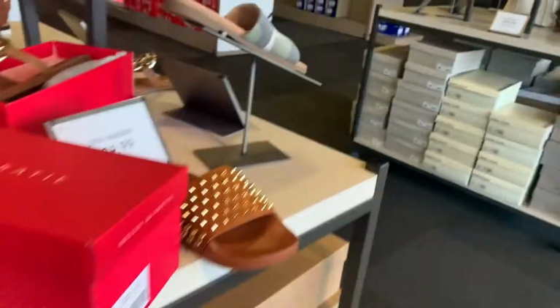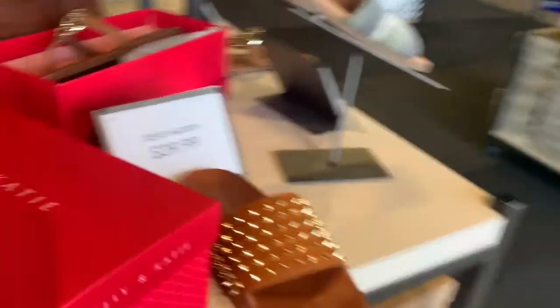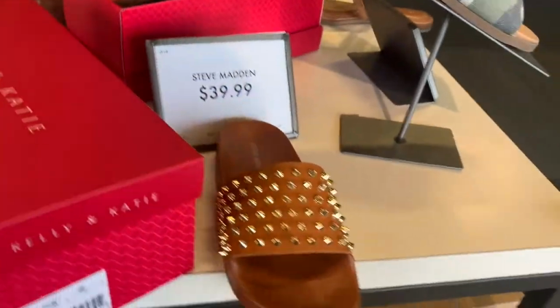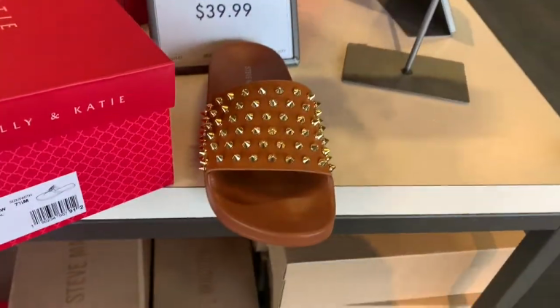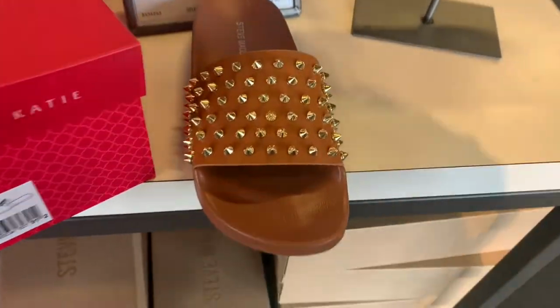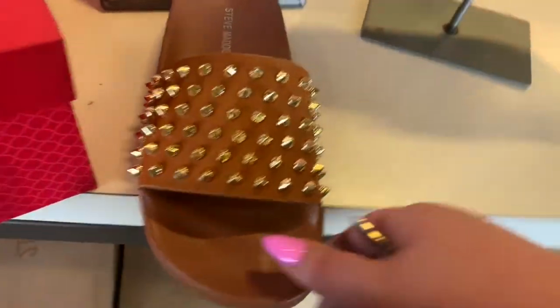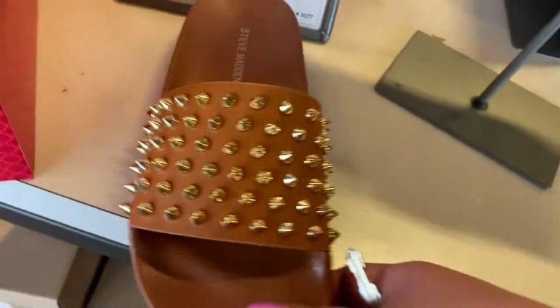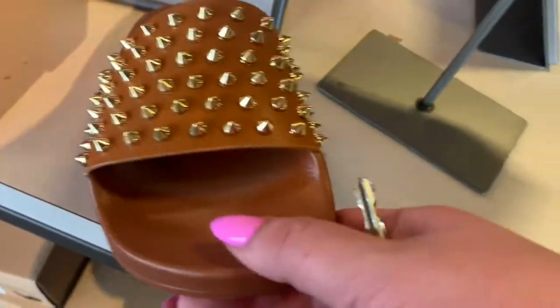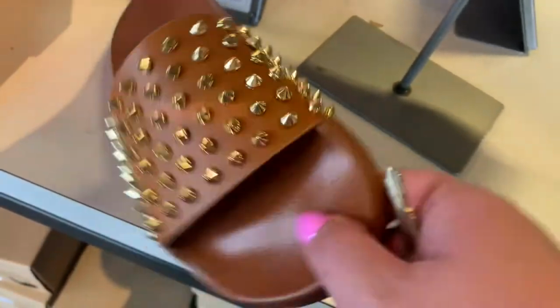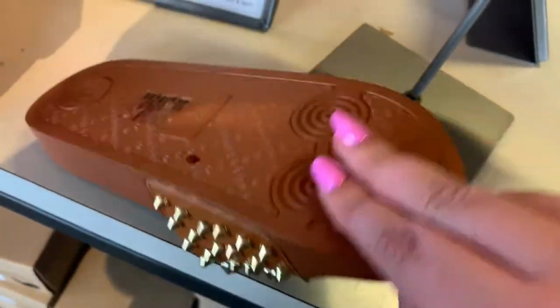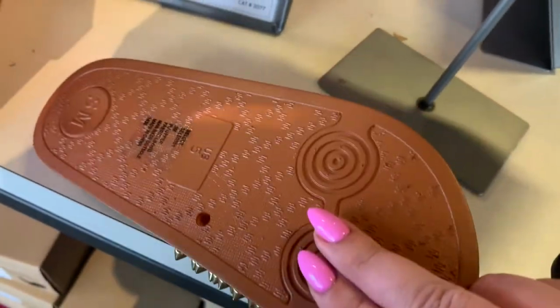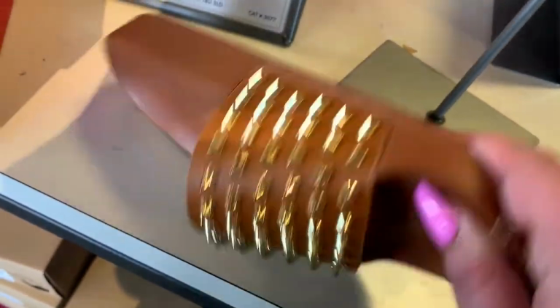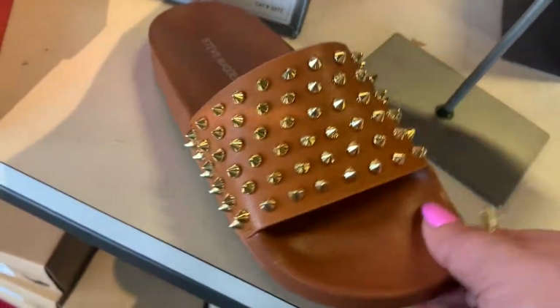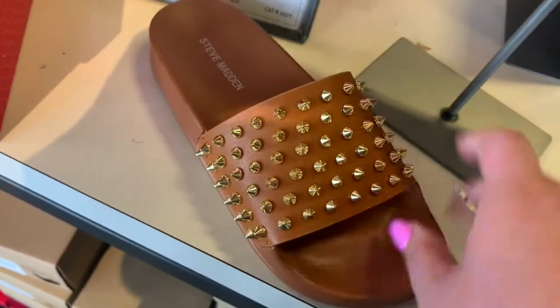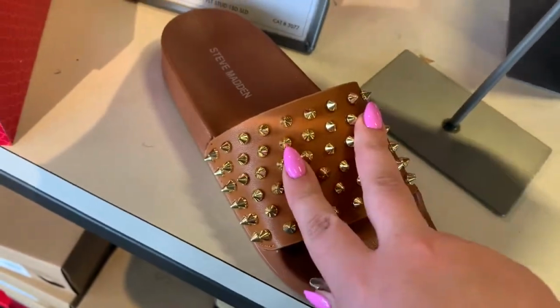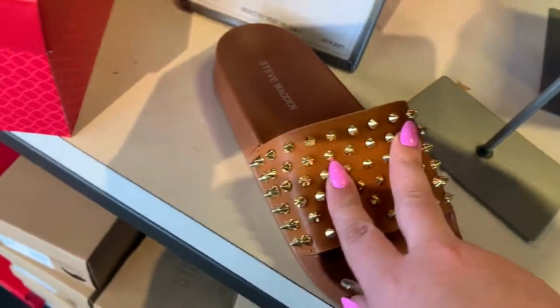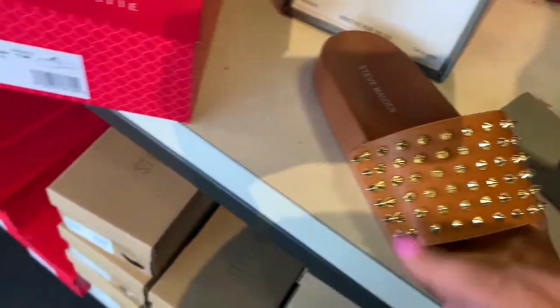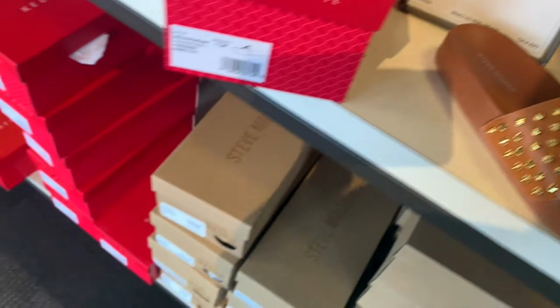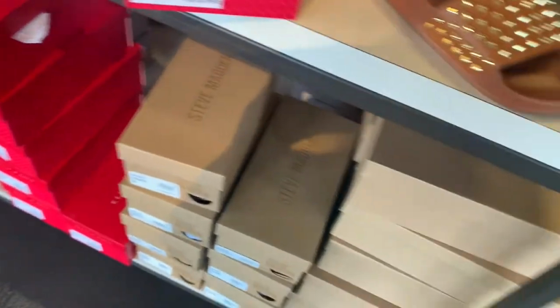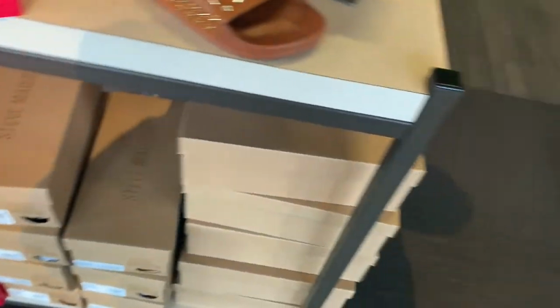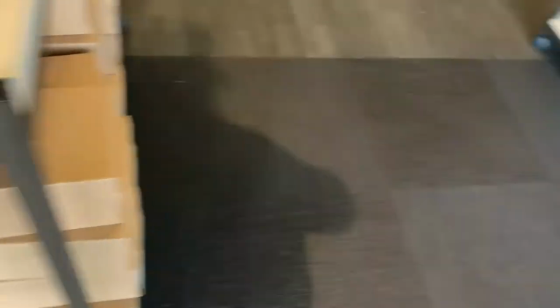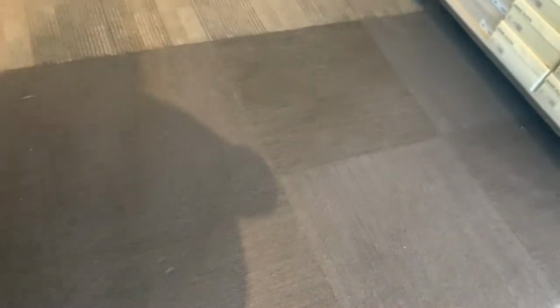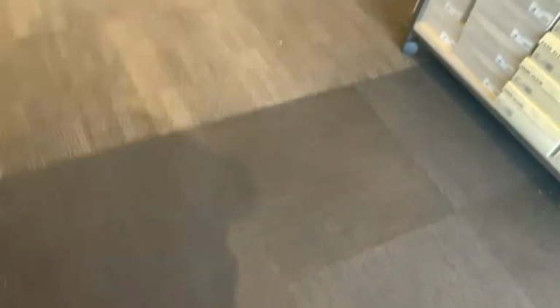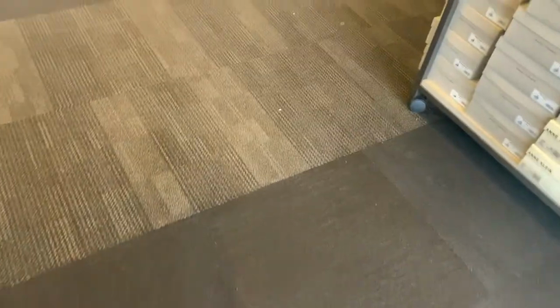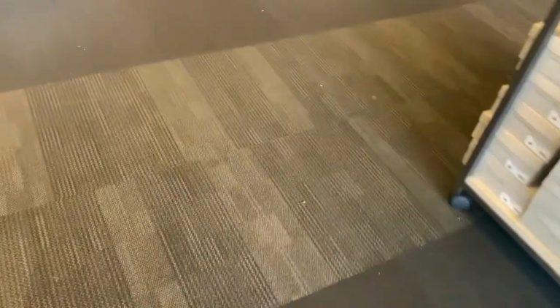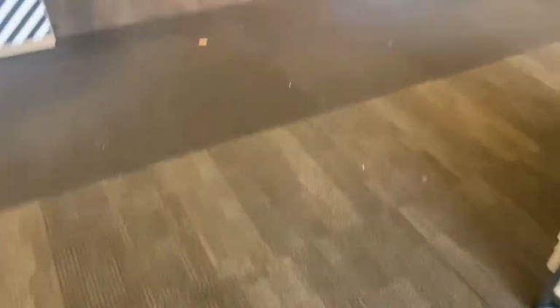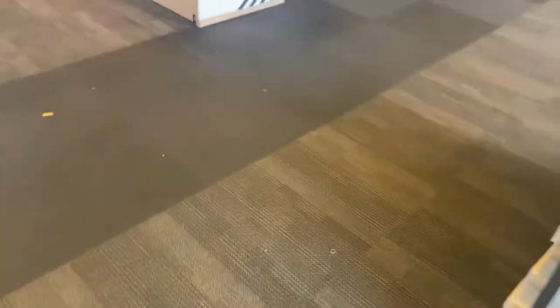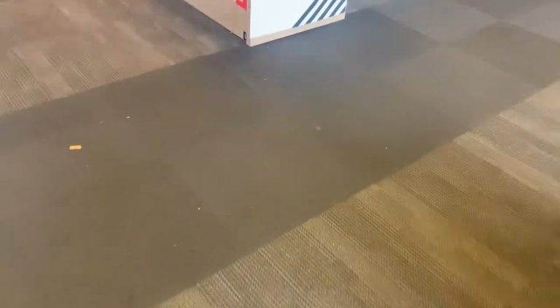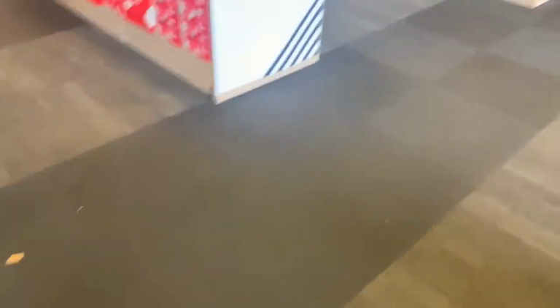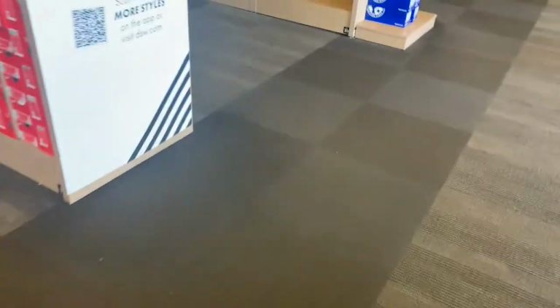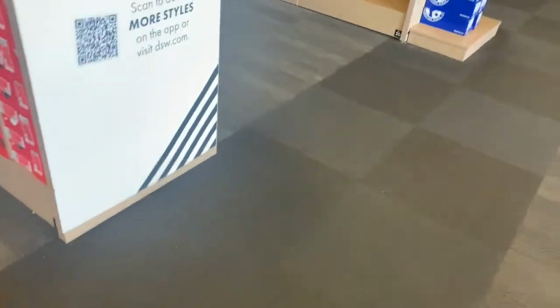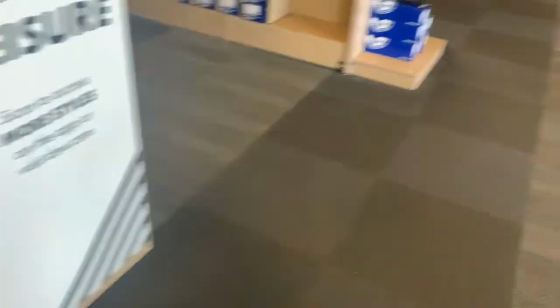Oh wow, so these are so cute already — I love these, they're very cute. I sound a little muffled because I have my mask on.